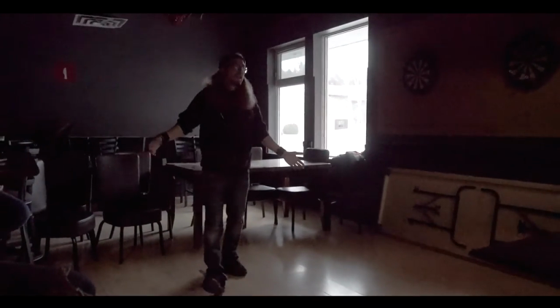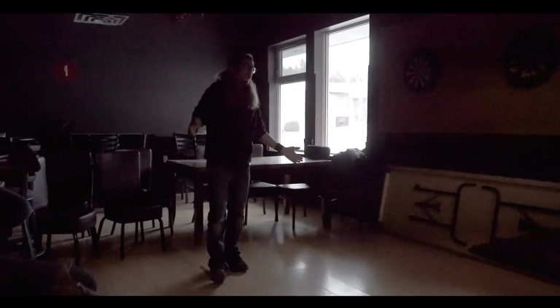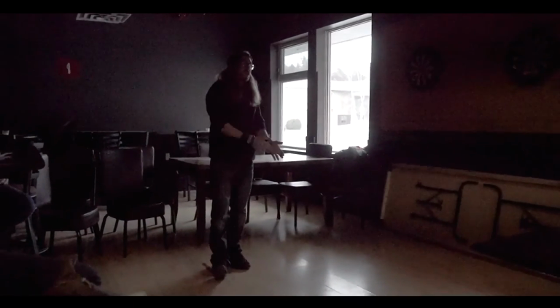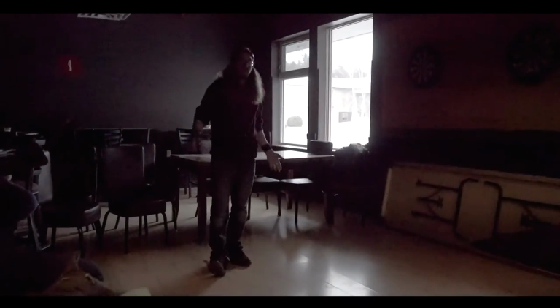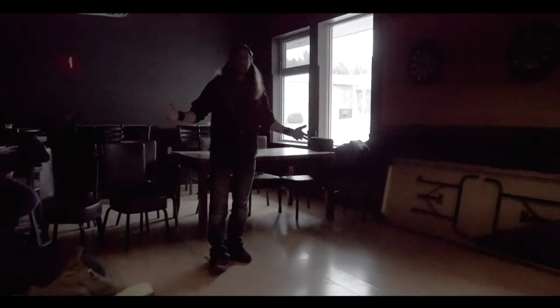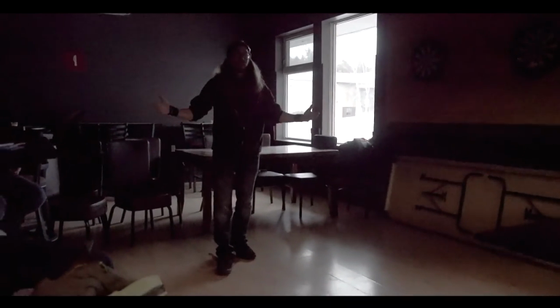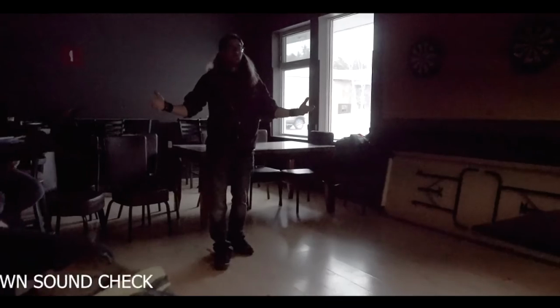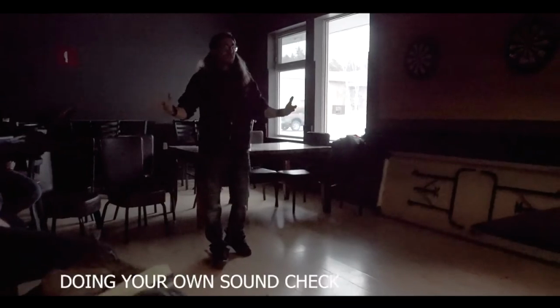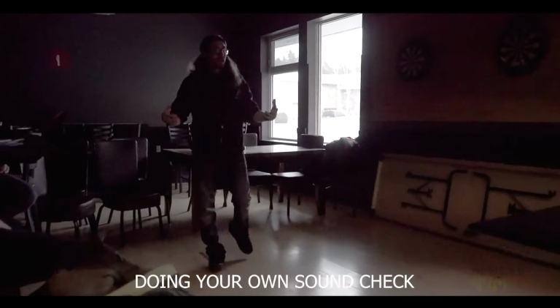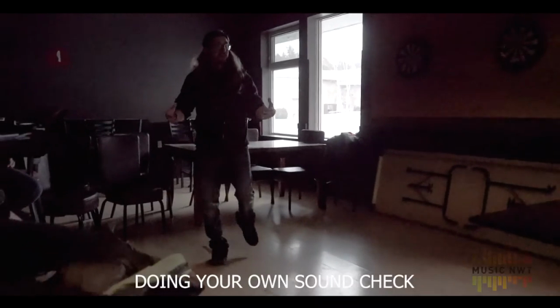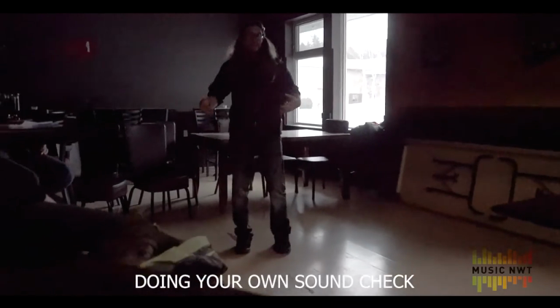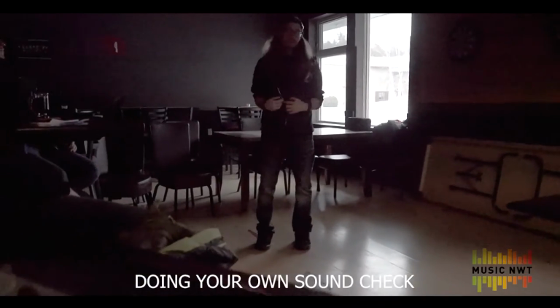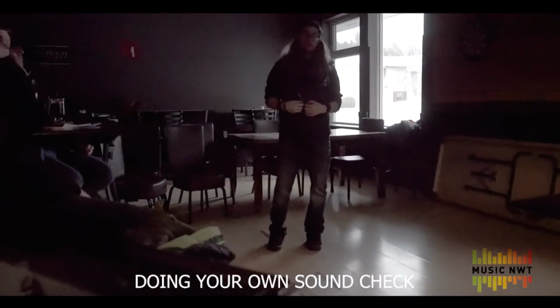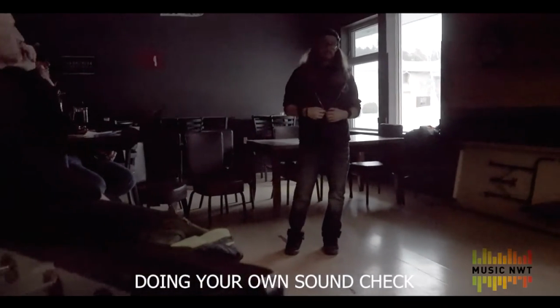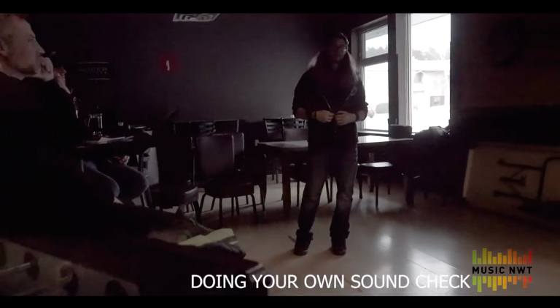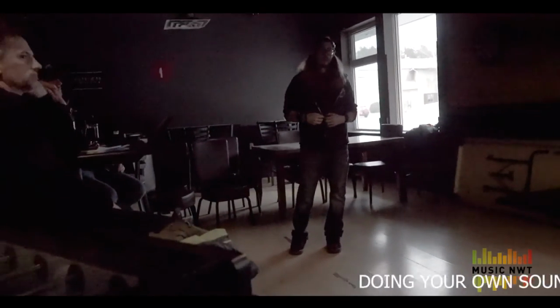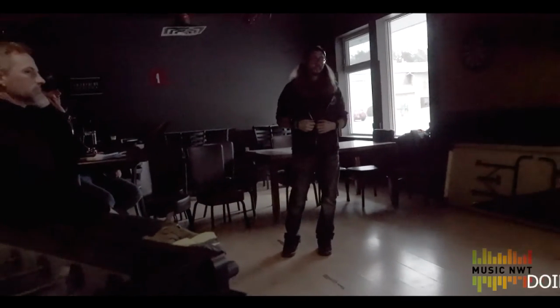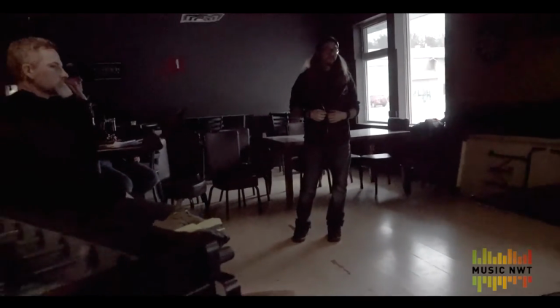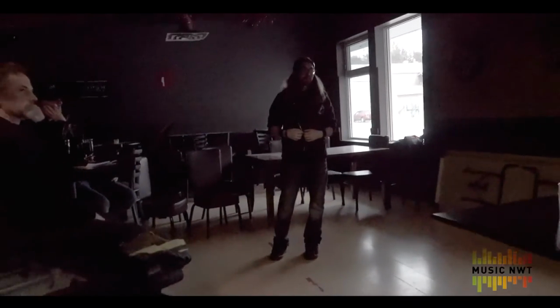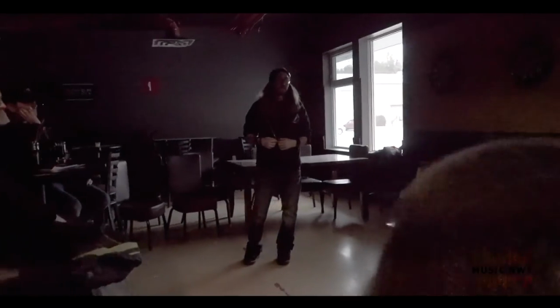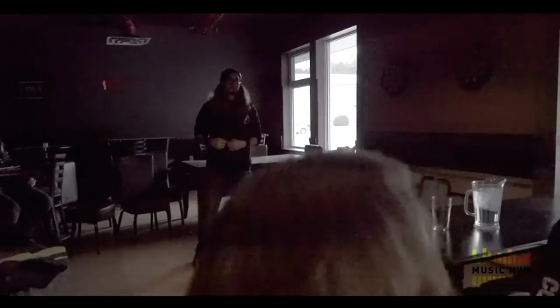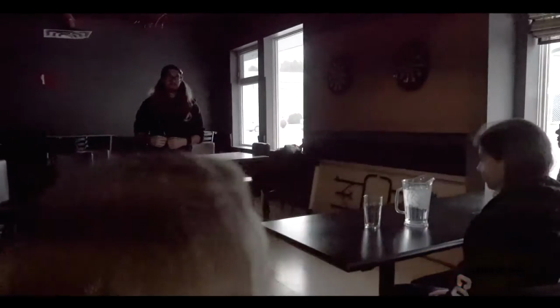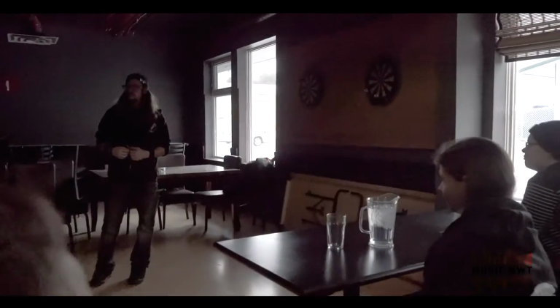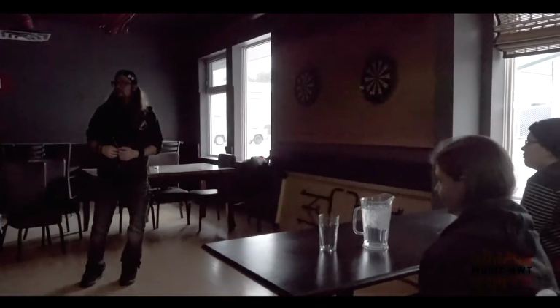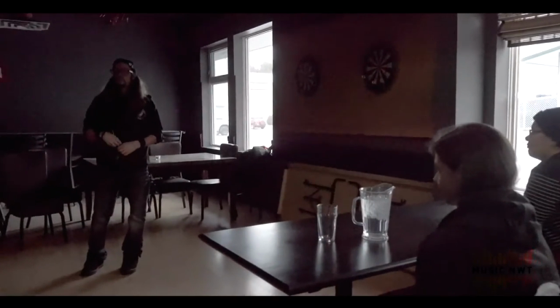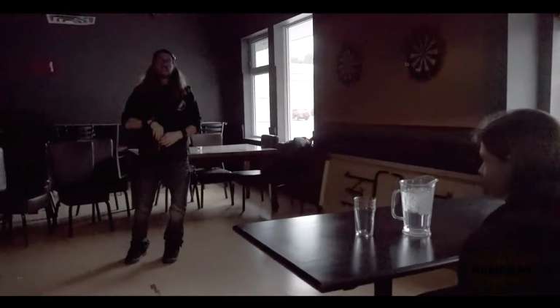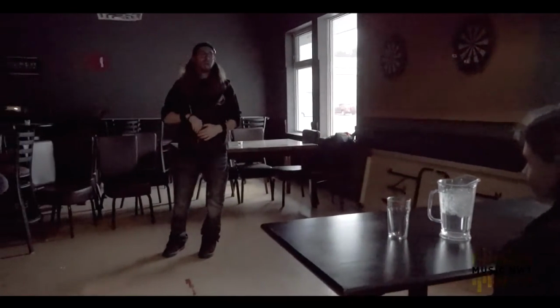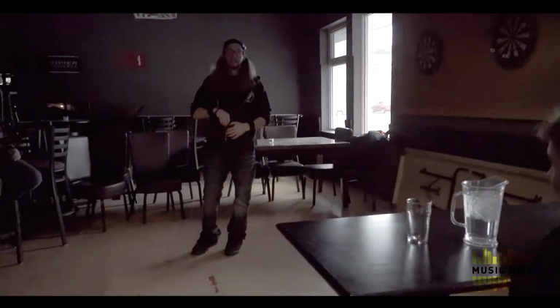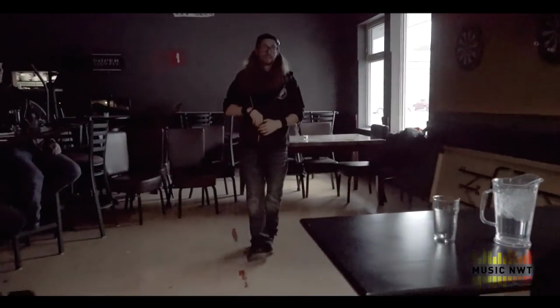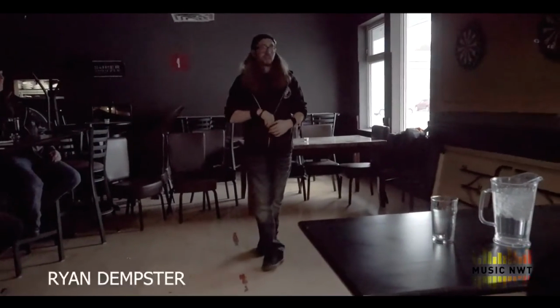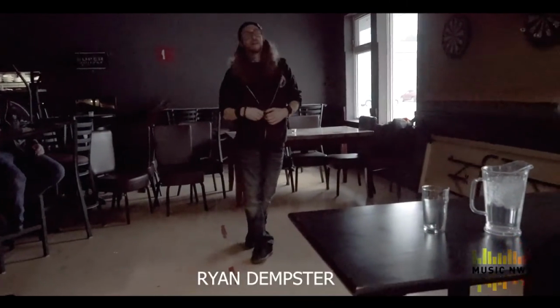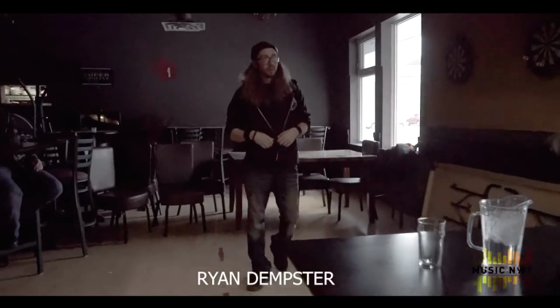So, everybody is here because they want to learn how to do their own sound, because you're going into venues all the time and trying to figure it out on your own.